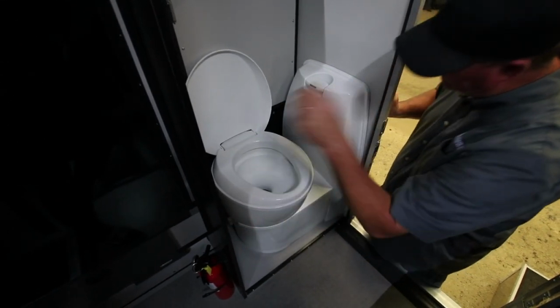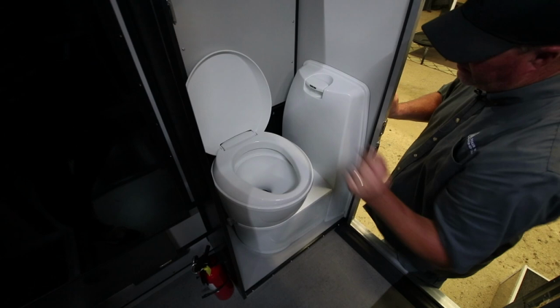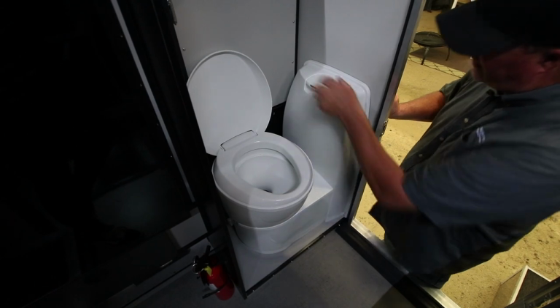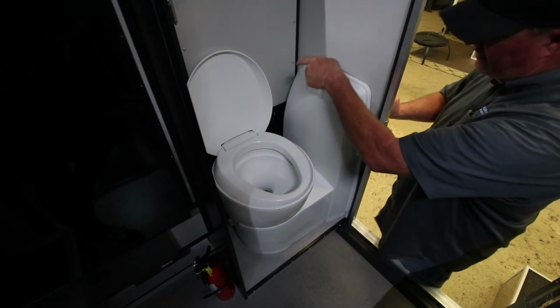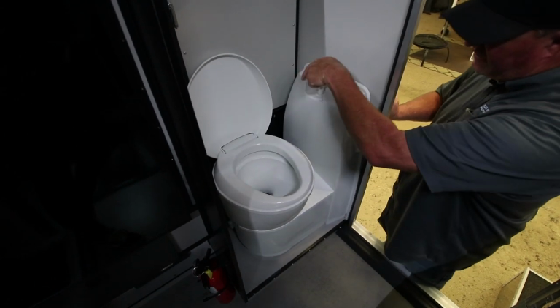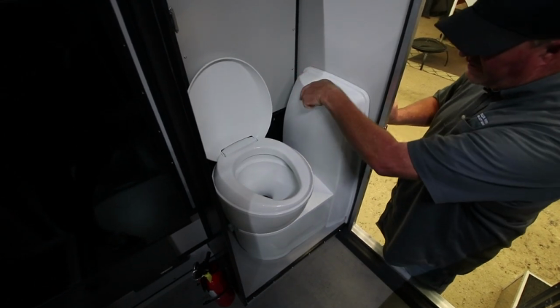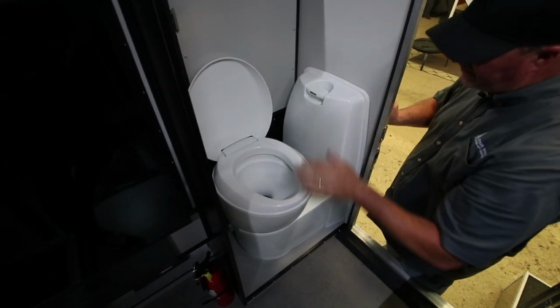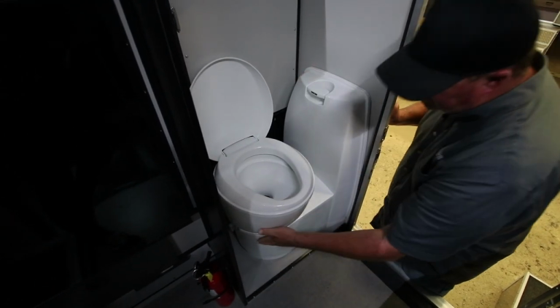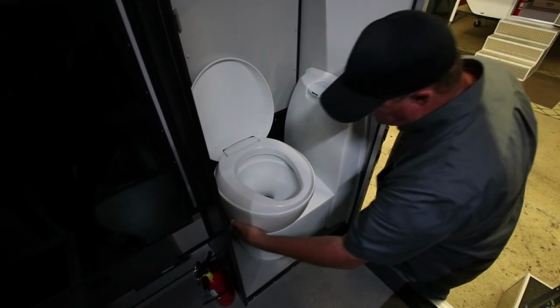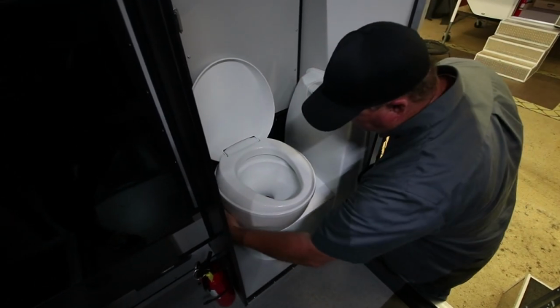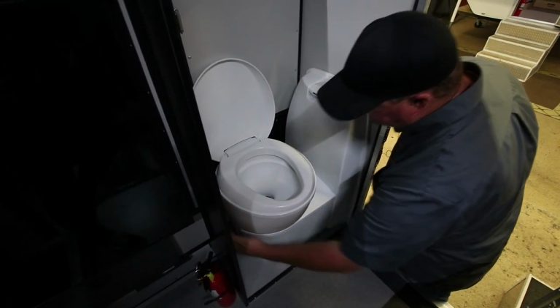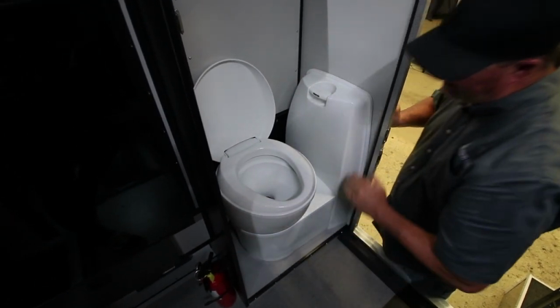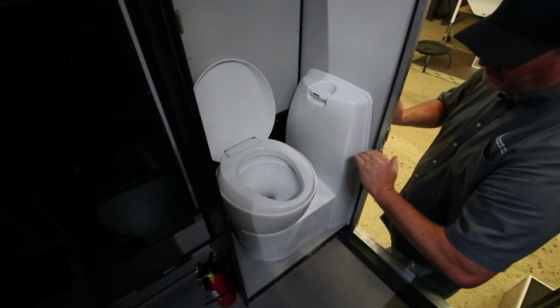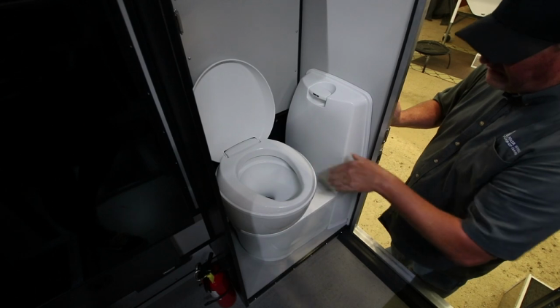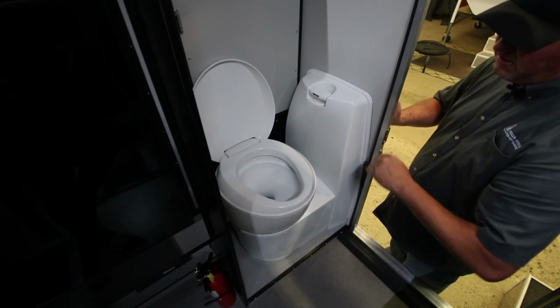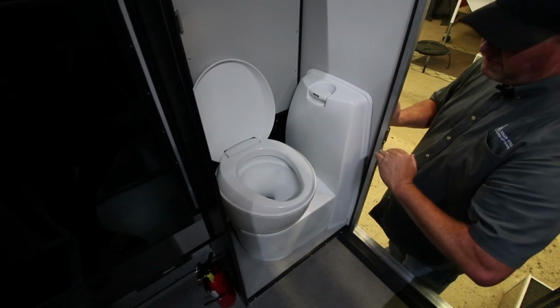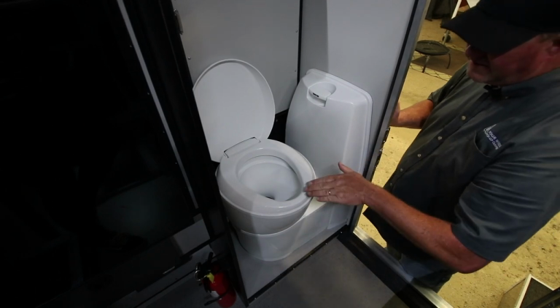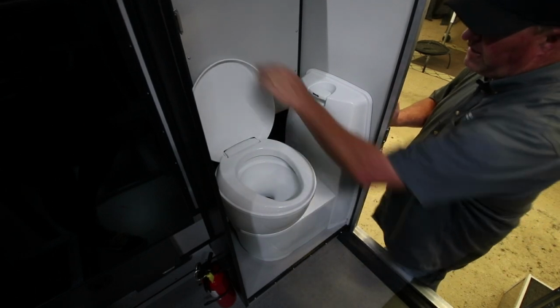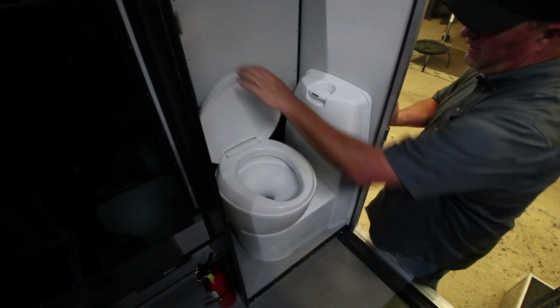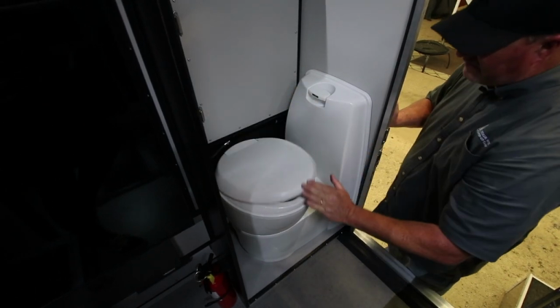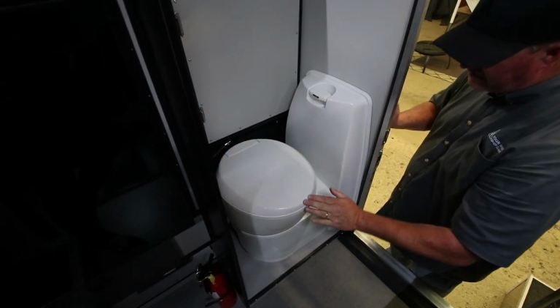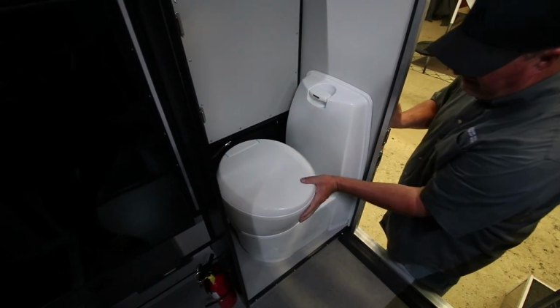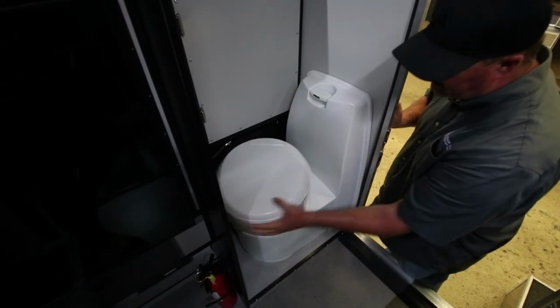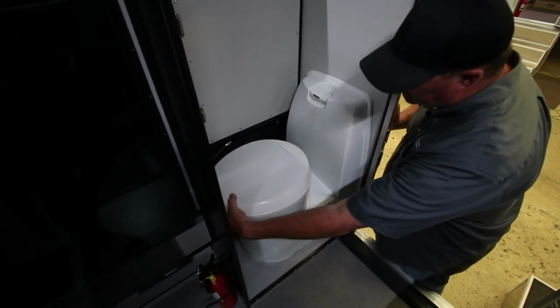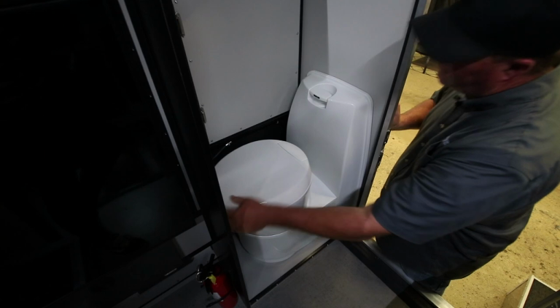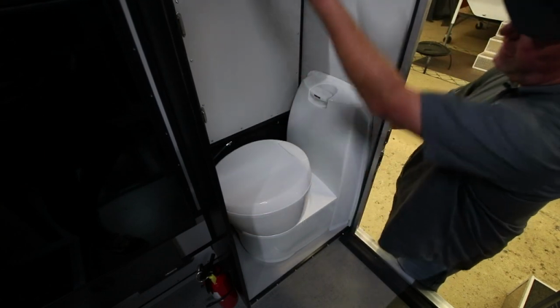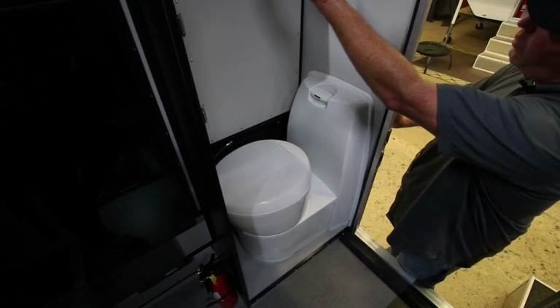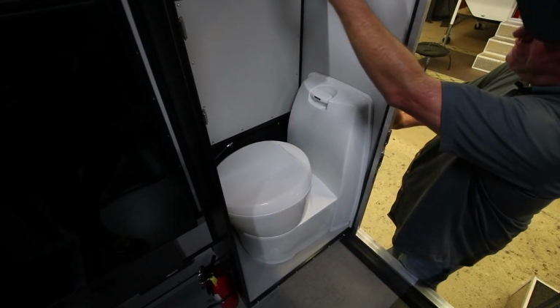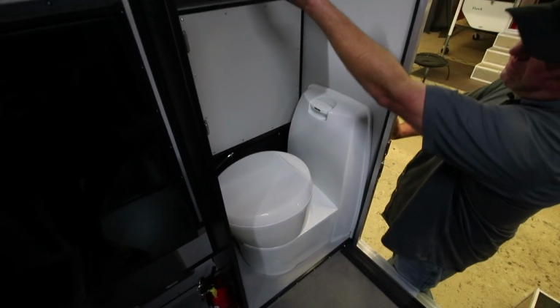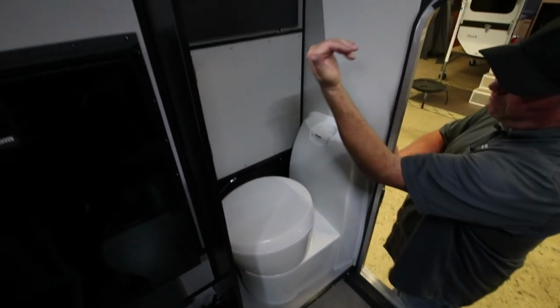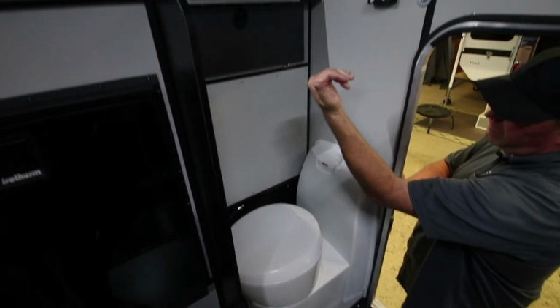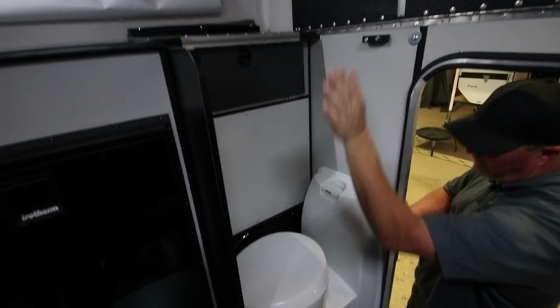Let everything go down in there, give it a couple of flushes, close that flap — it's clean and you have an airtight seal again. Close the lid. Swivel it all over, and then if you want privacy you can fold over the countertop.